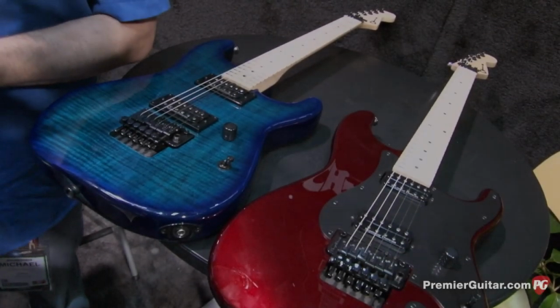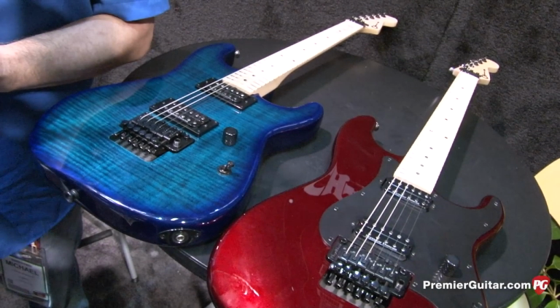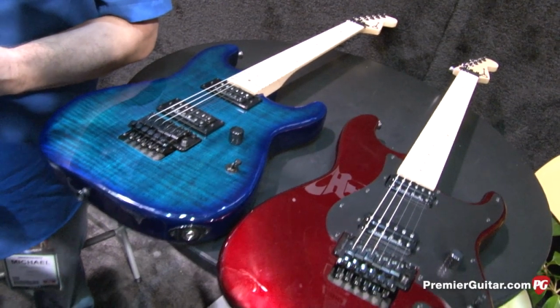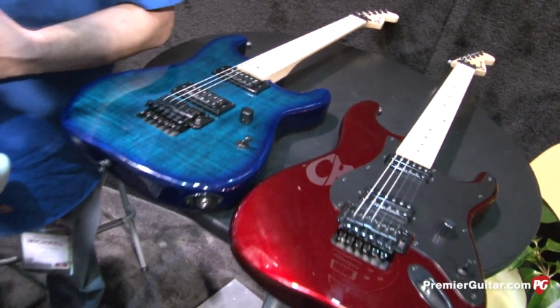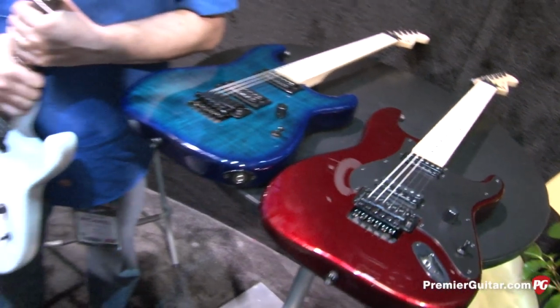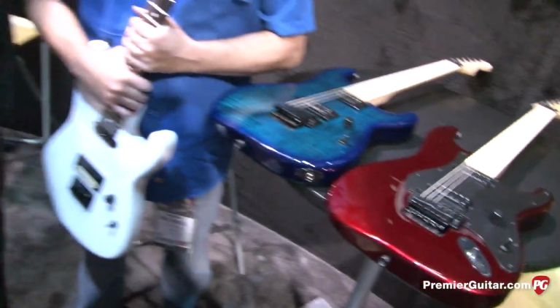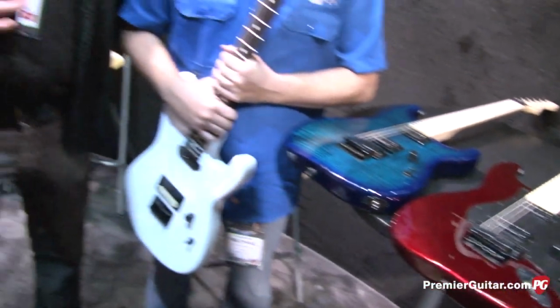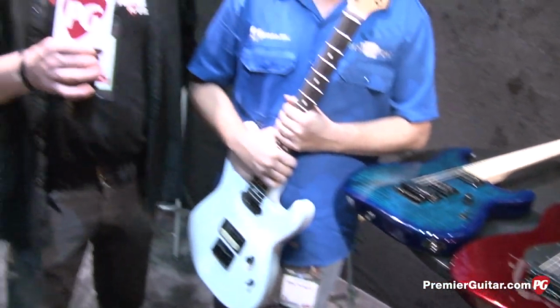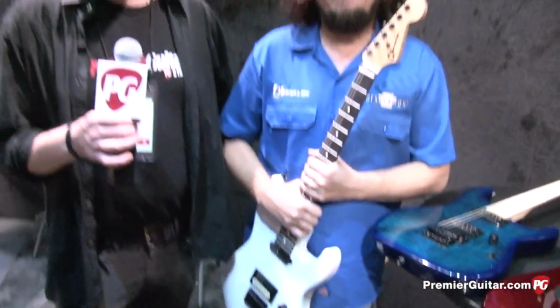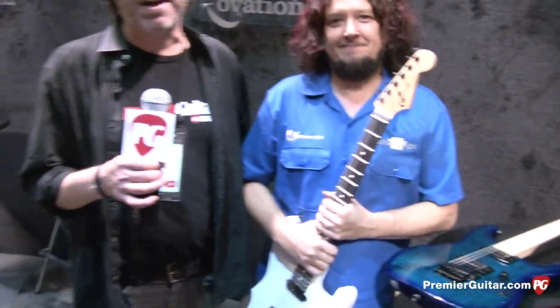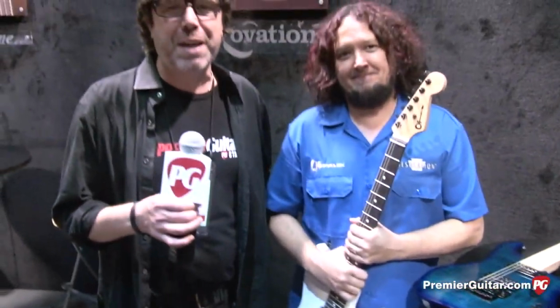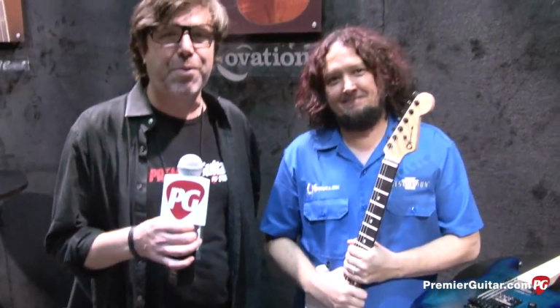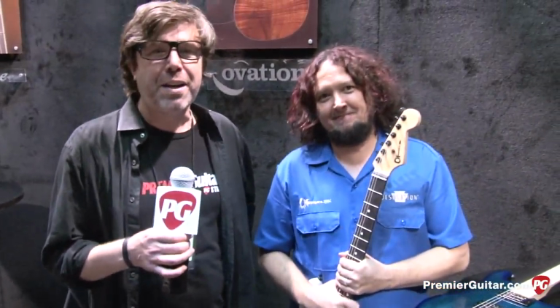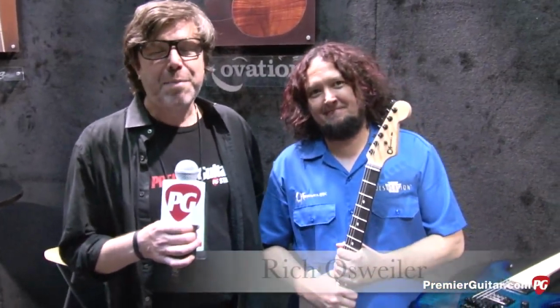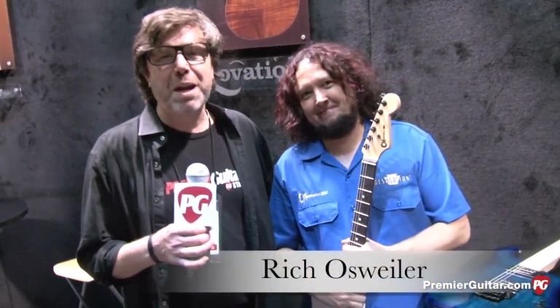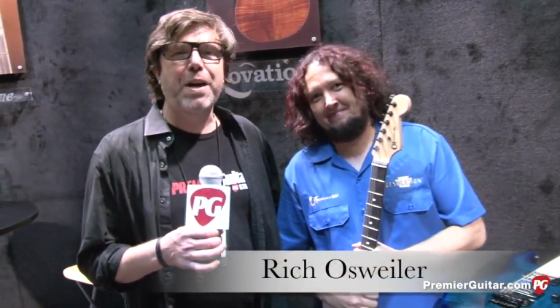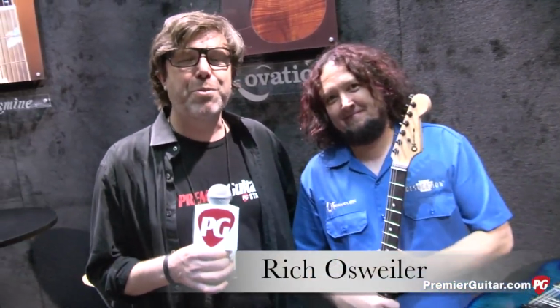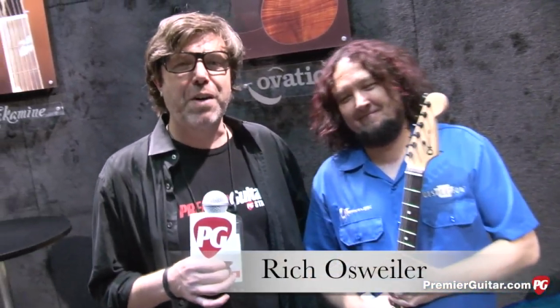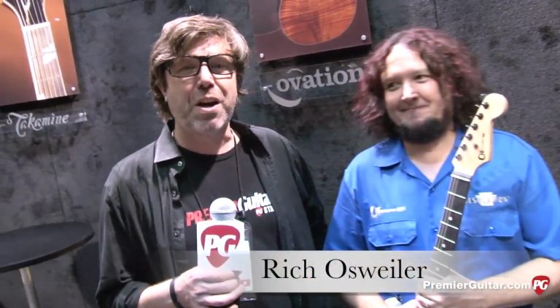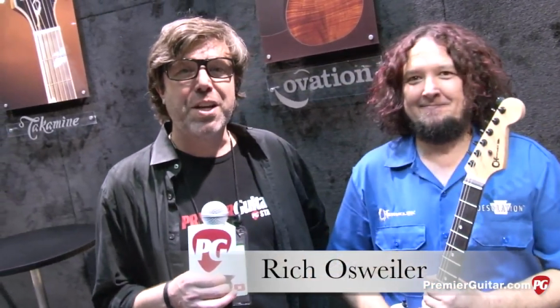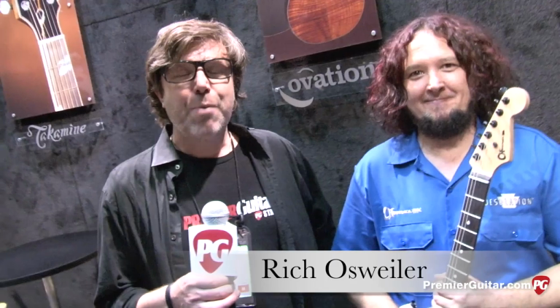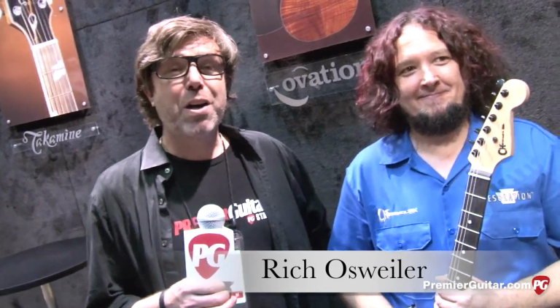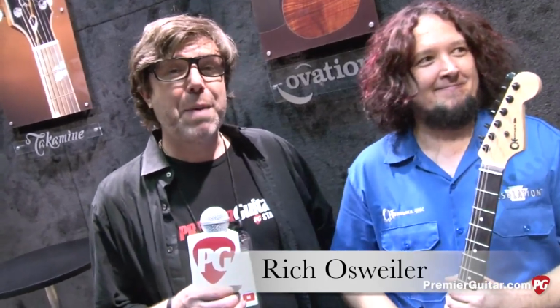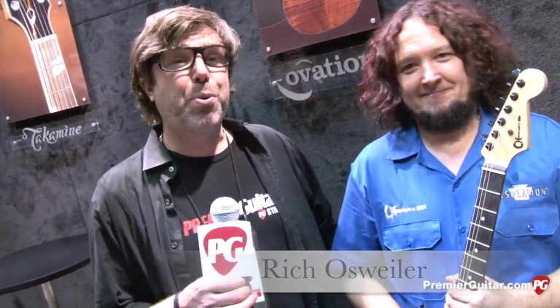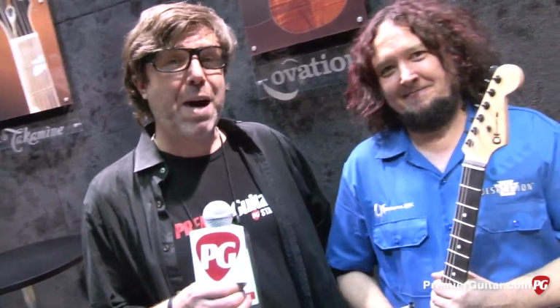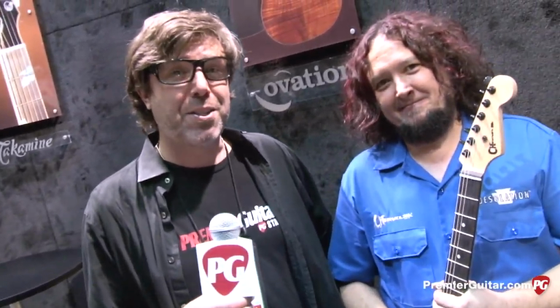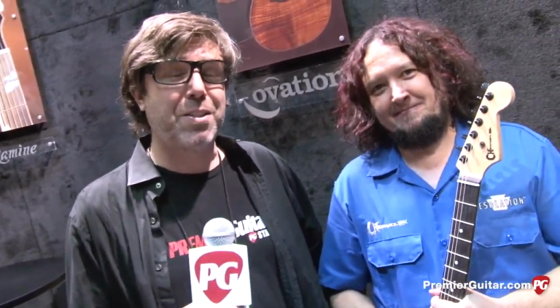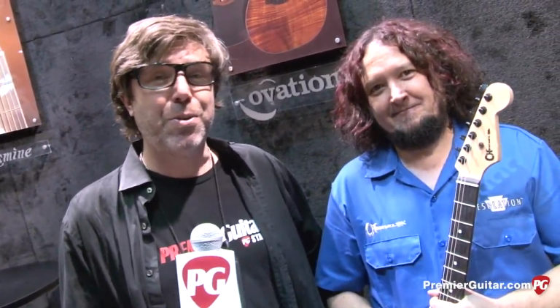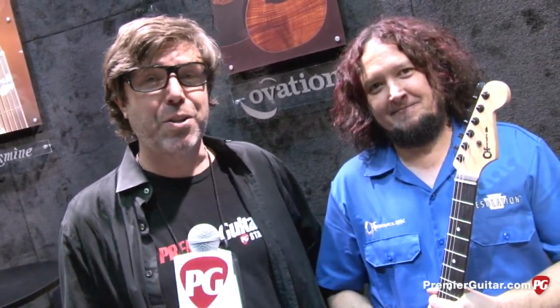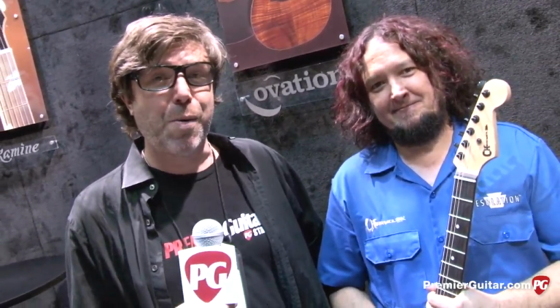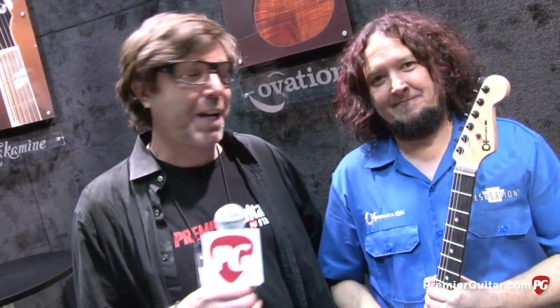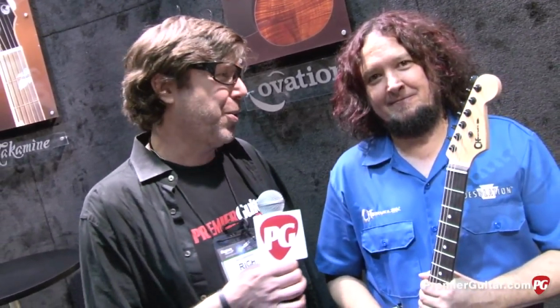Hey, this is Rich Osweiler coming to you from the 2013 NAMM Show in Anaheim, California. I'm here with Mike McGregor from Charvel Guitars, and we're going to talk a bit about the ProMod series that's new here at the show. Mike, how's it going?